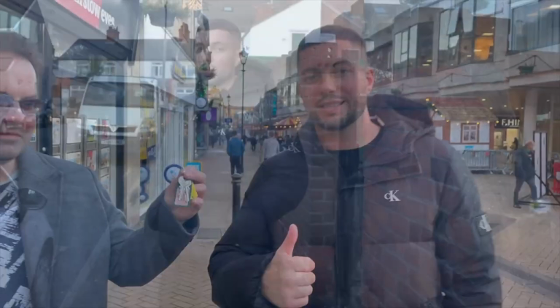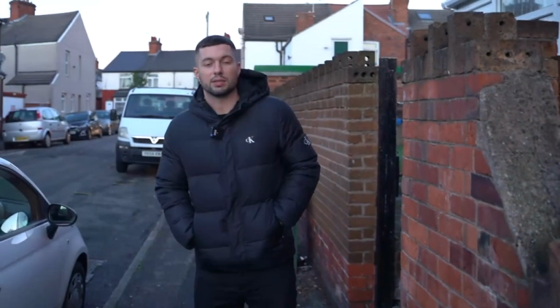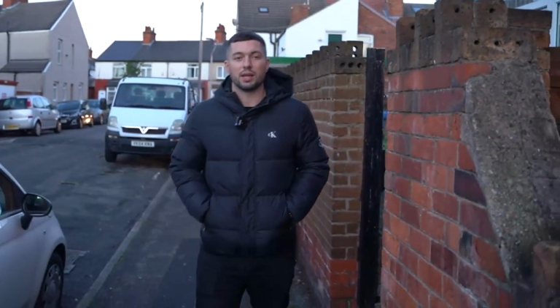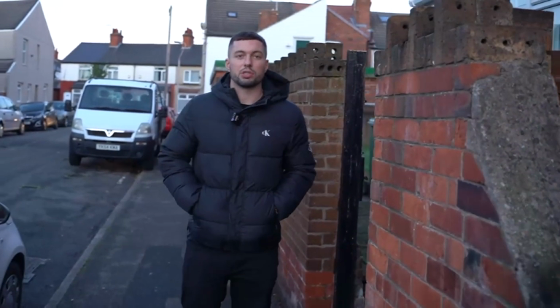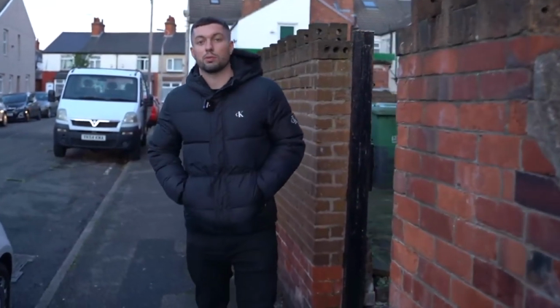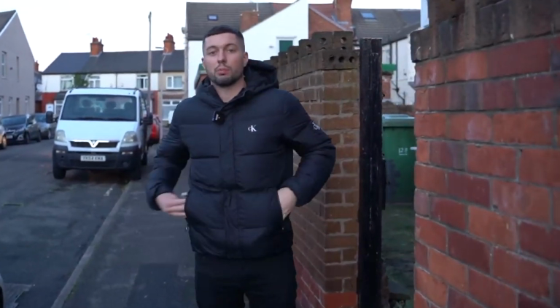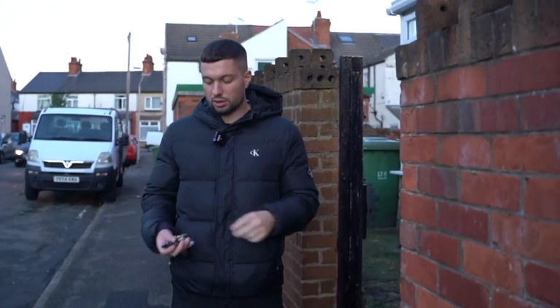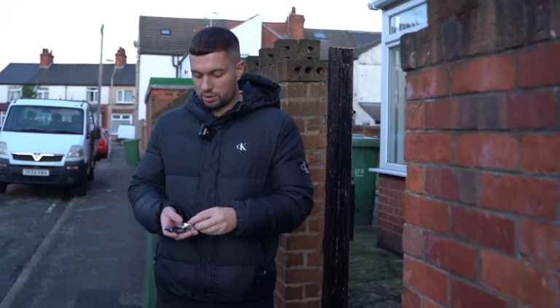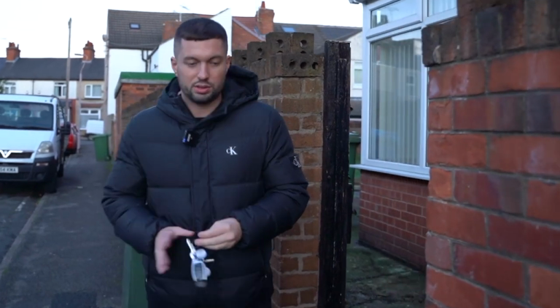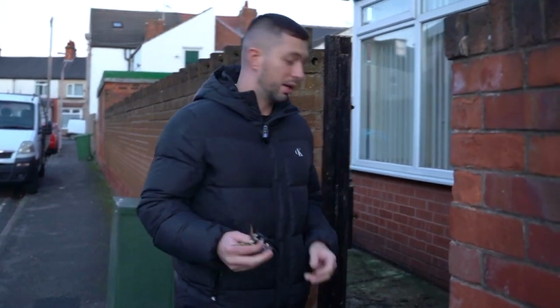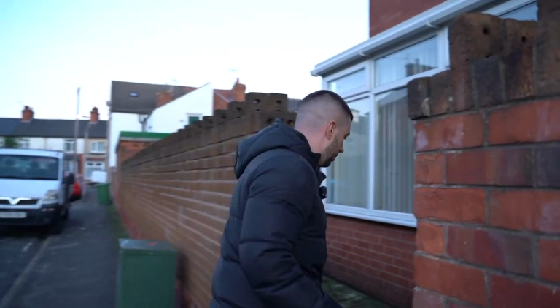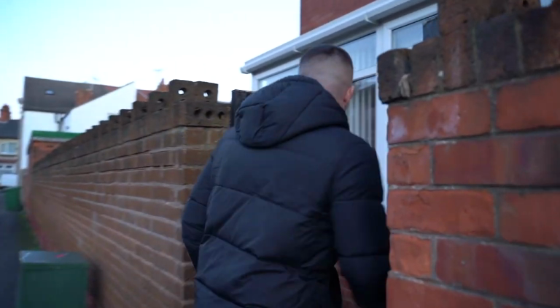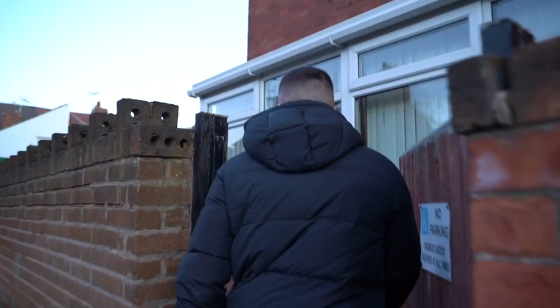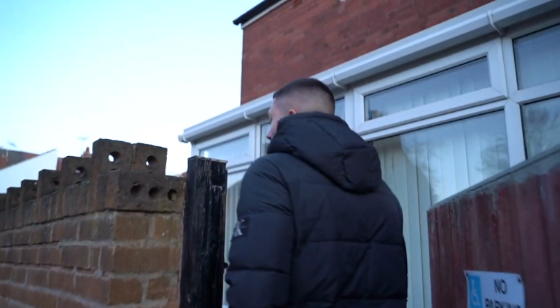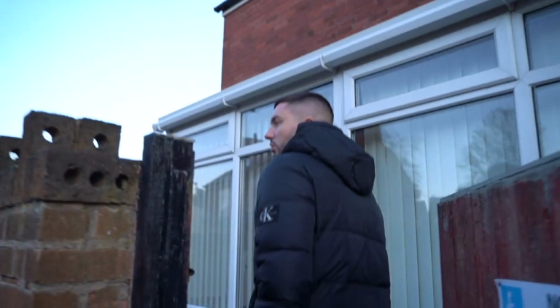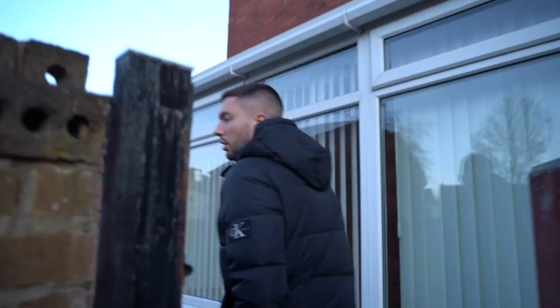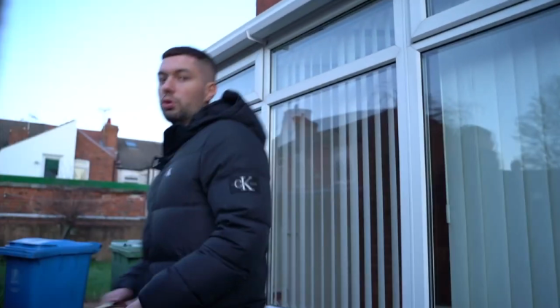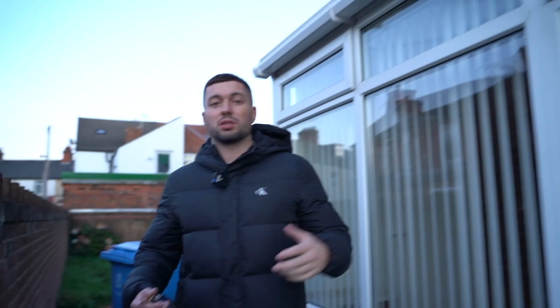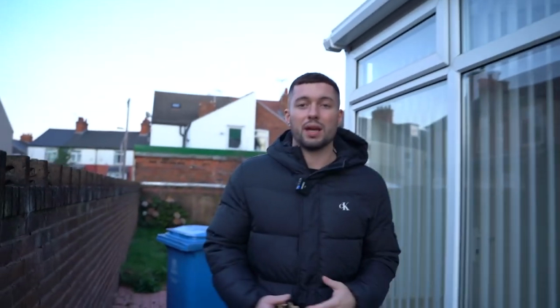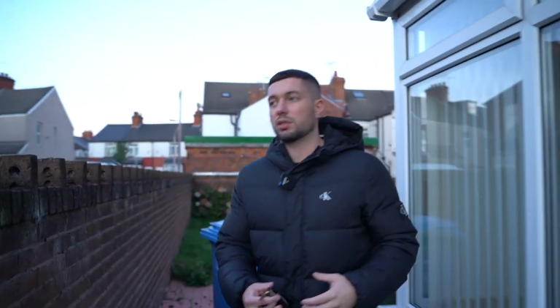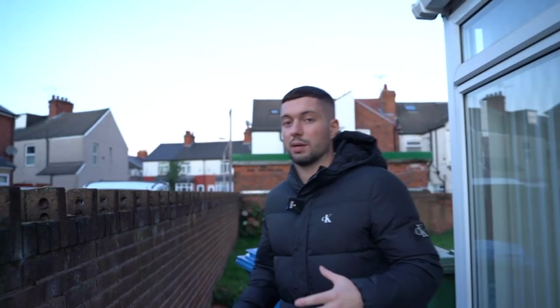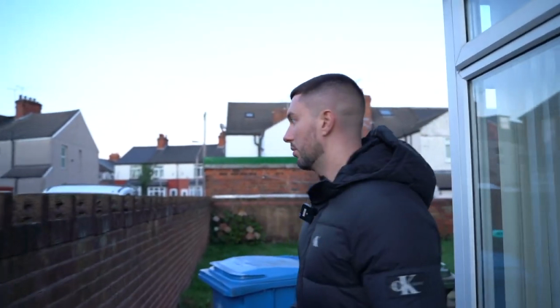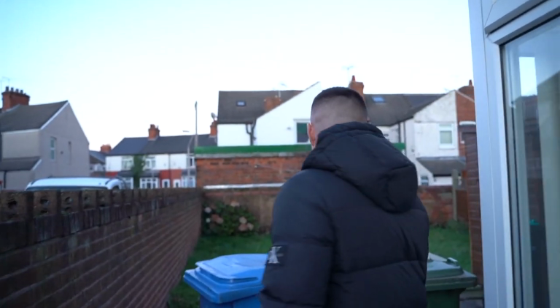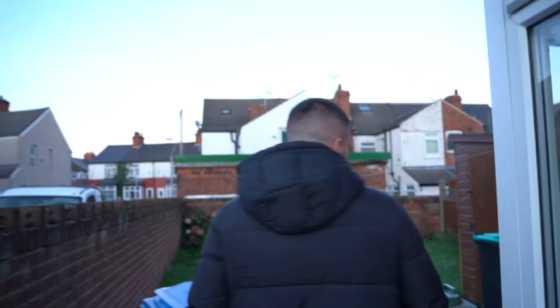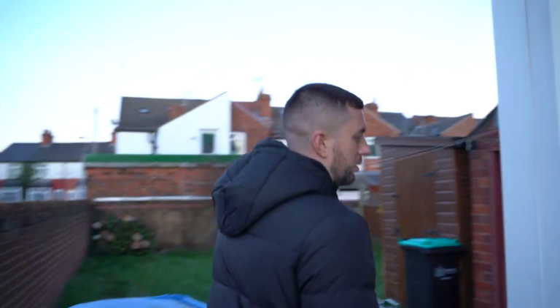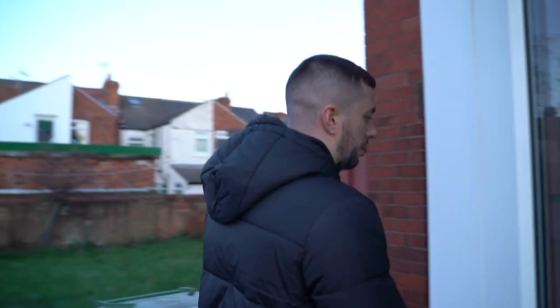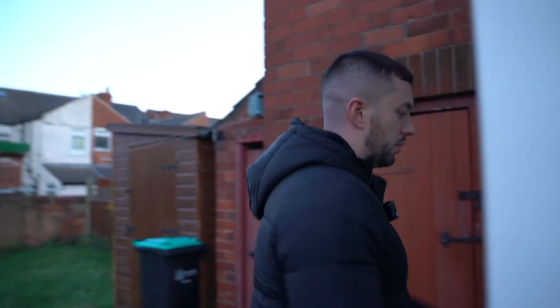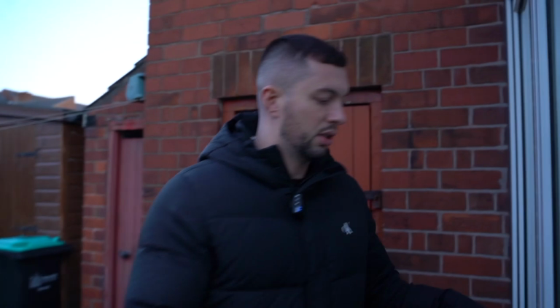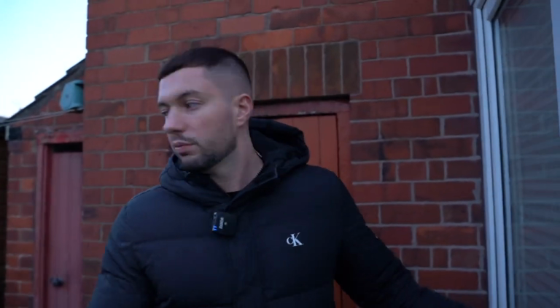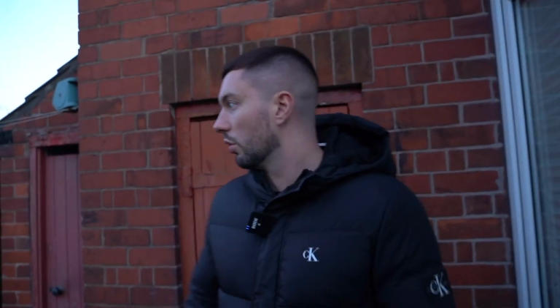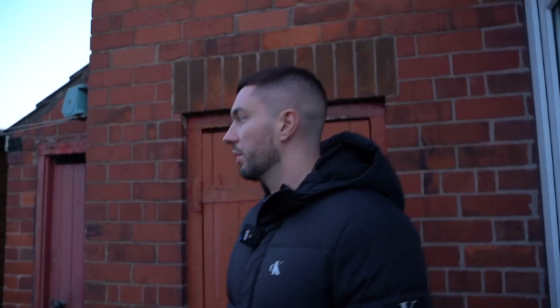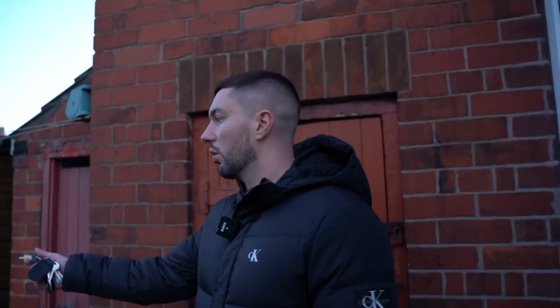Hey guys, this is the latest purchase we've just completed today. There are two purchases in one day — this is the first time that's happened. This door is not opening, but this is the back garden.